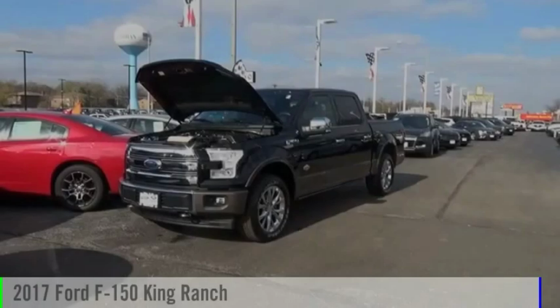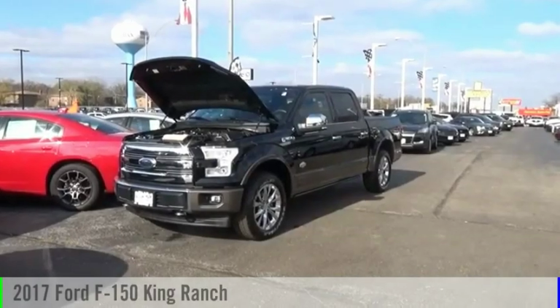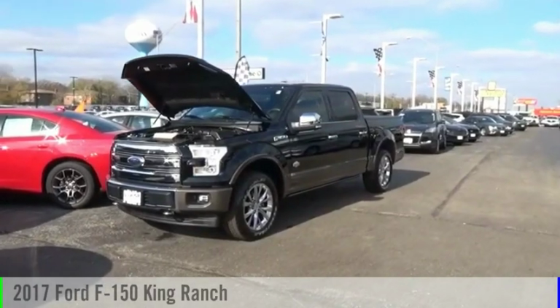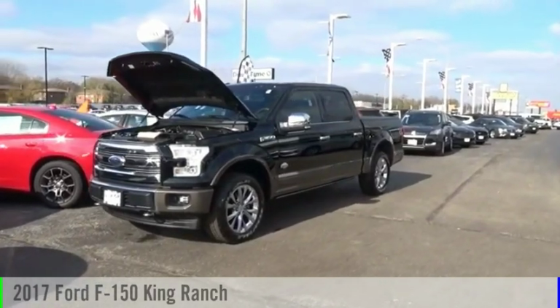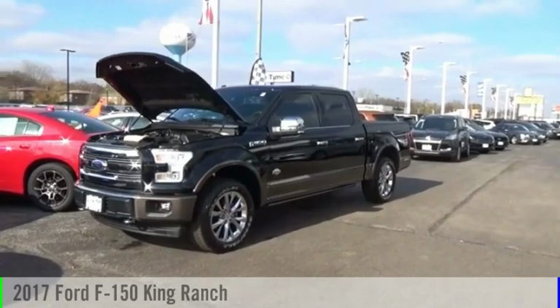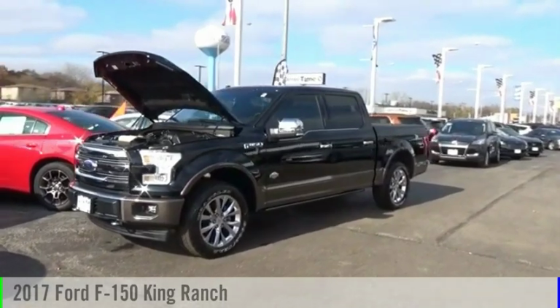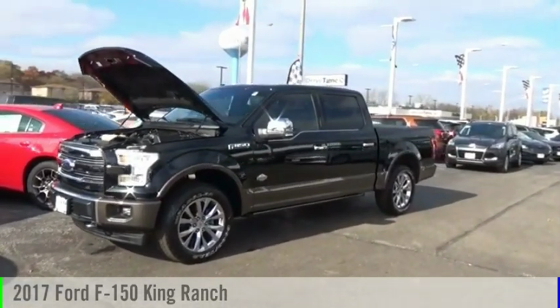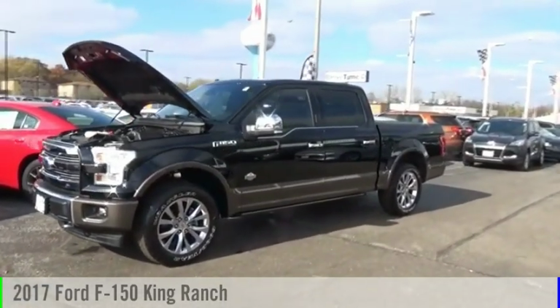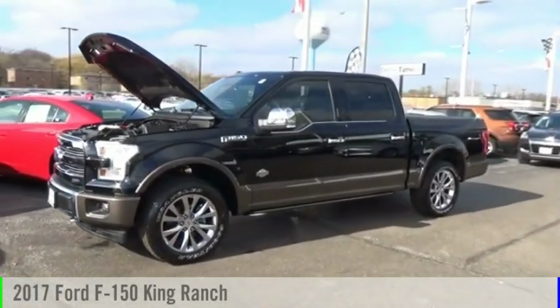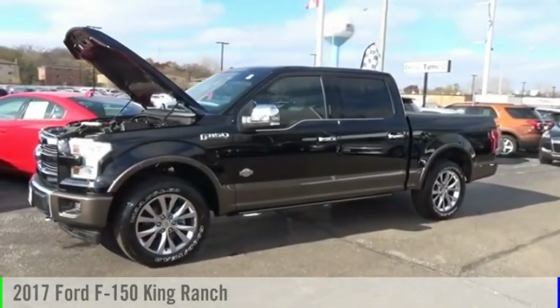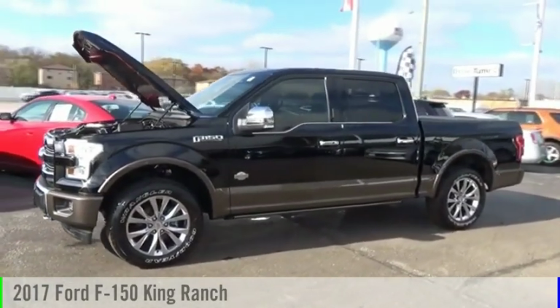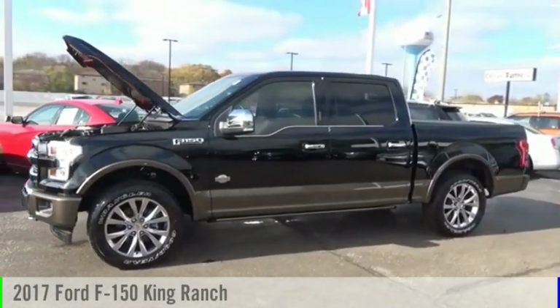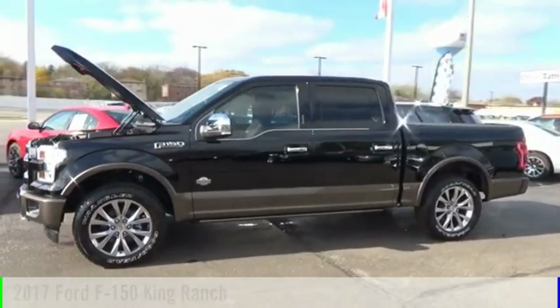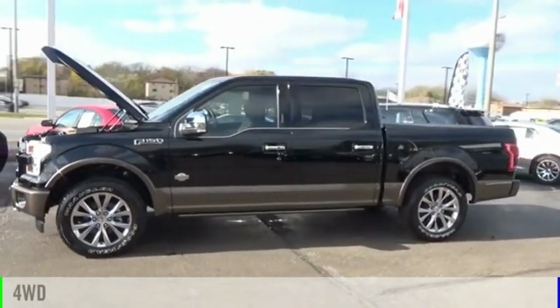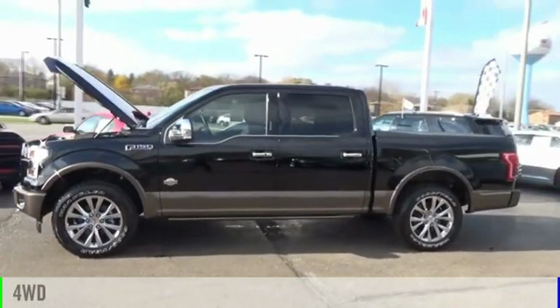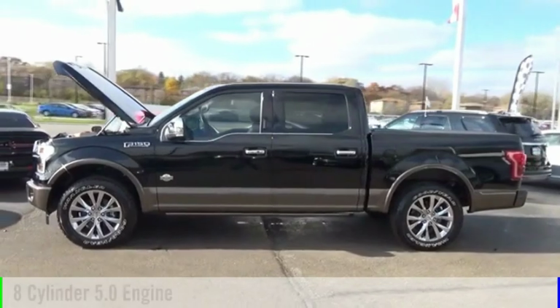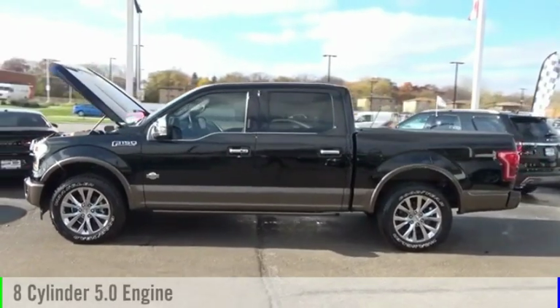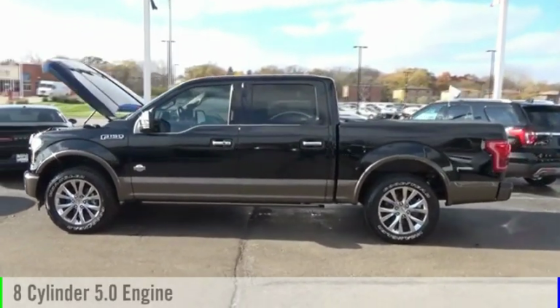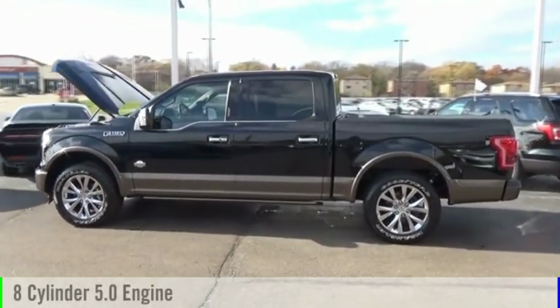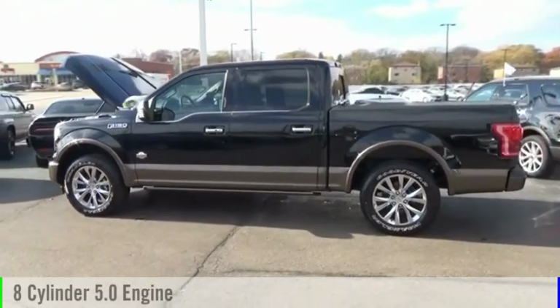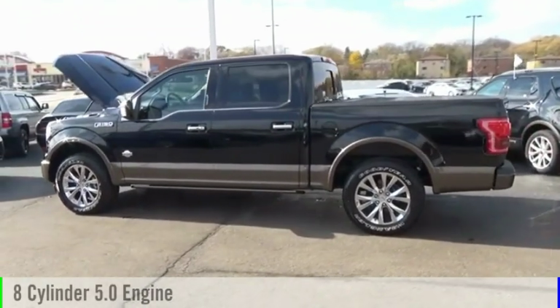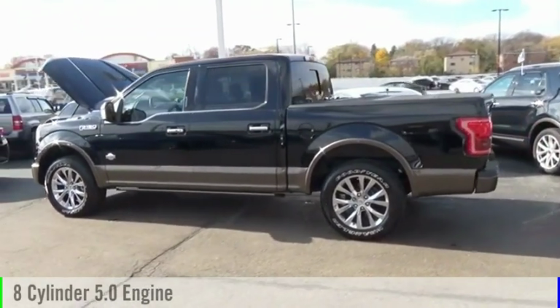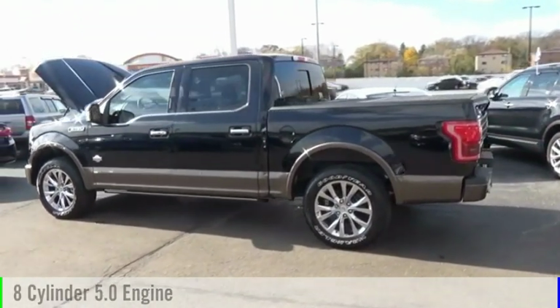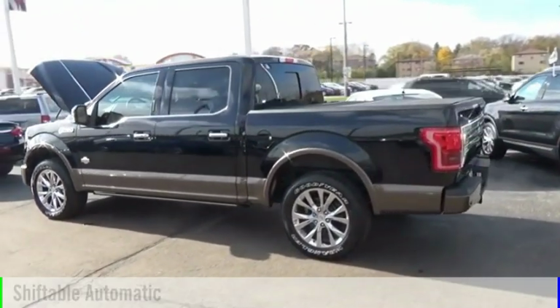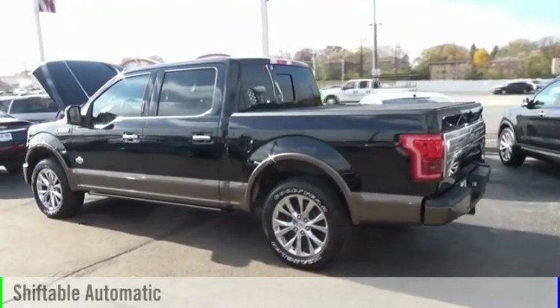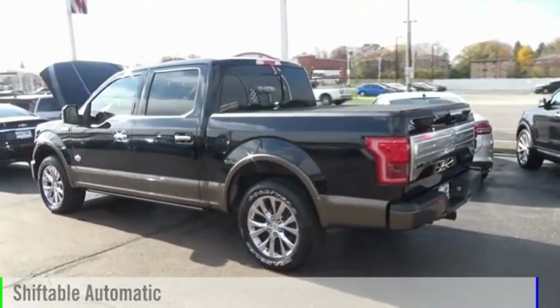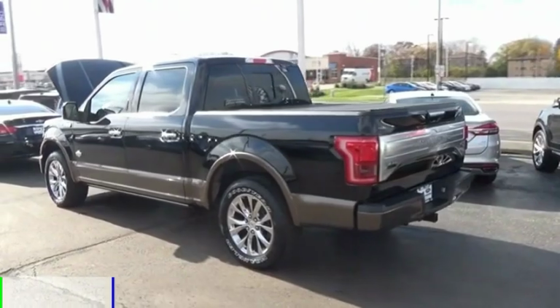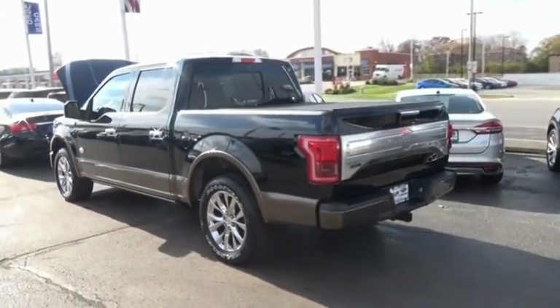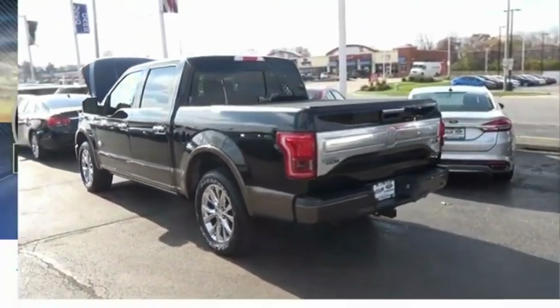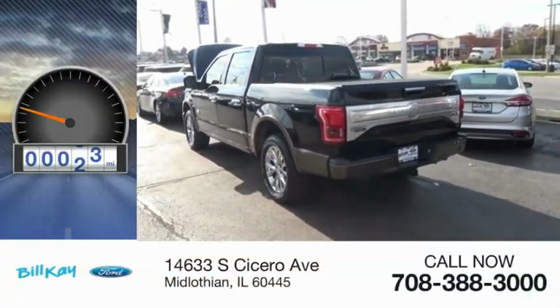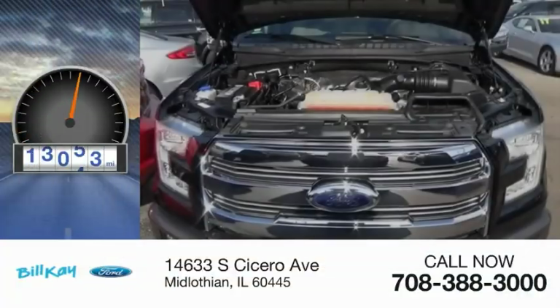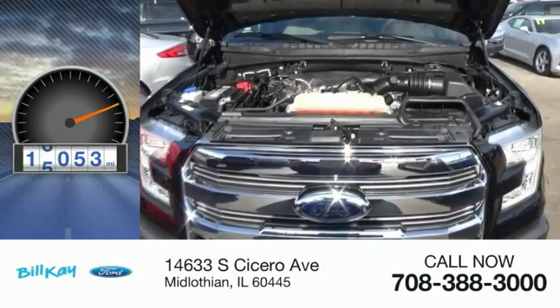We are pleased to show you the 2017 F-150. This vehicle is powered by a four-wheel drive, eight-cylinder, 5.0-liter engine, and comes with an automatic transmission. This vehicle has less than 20,000 miles.